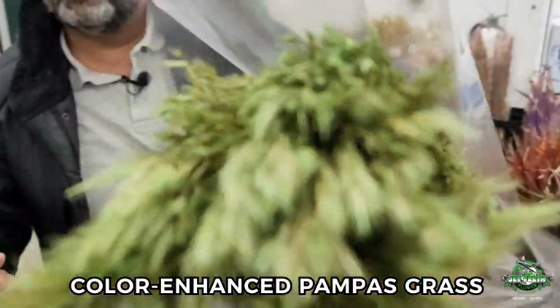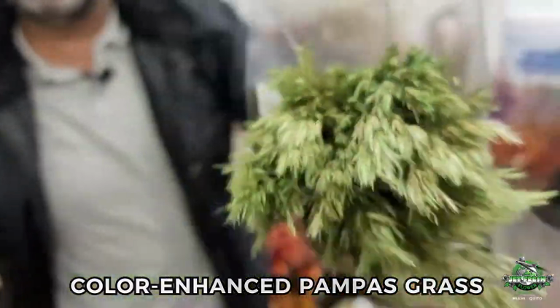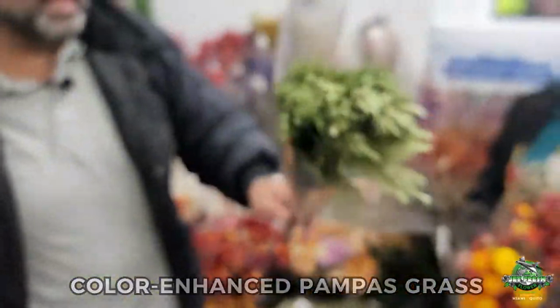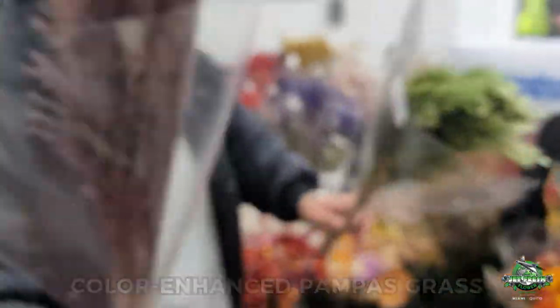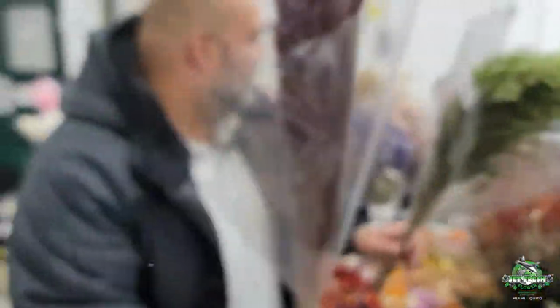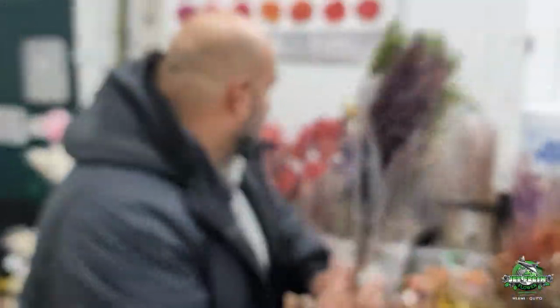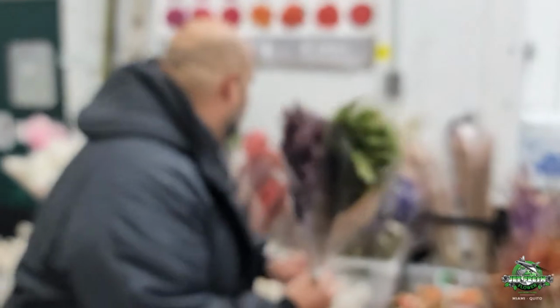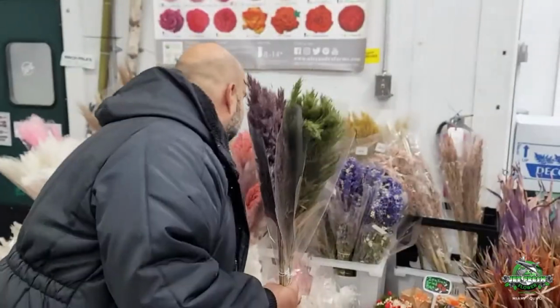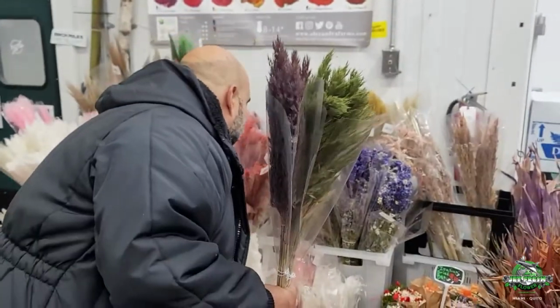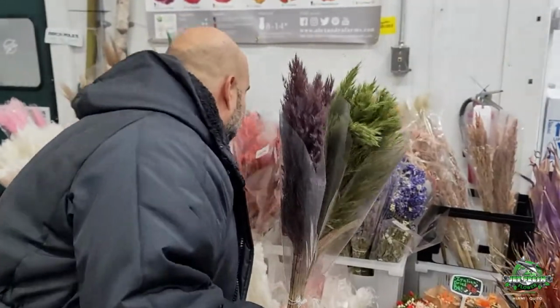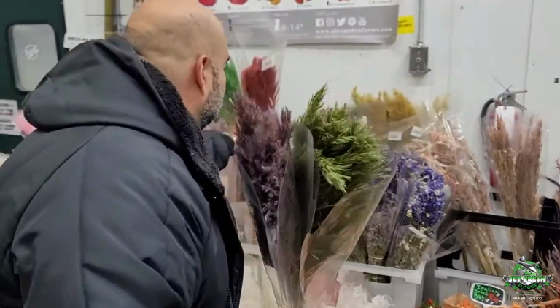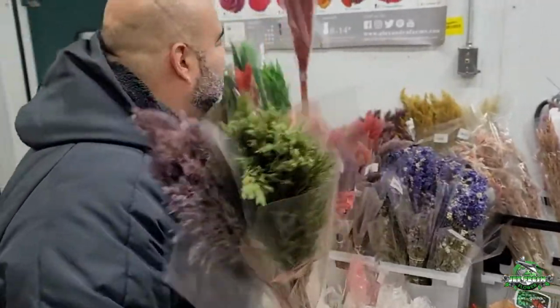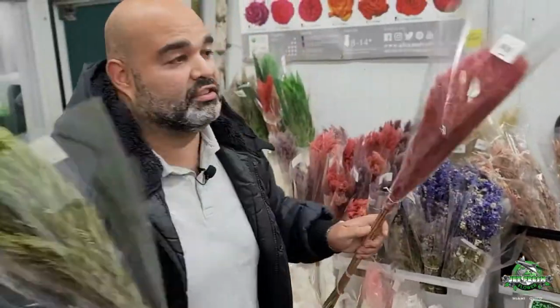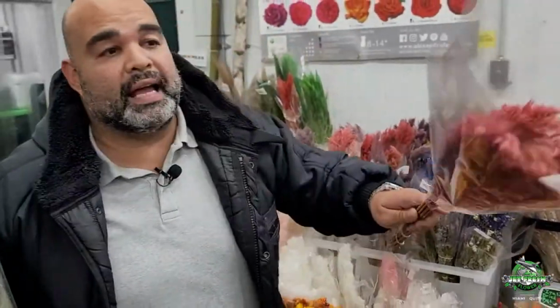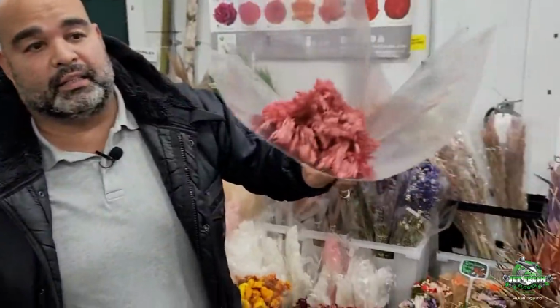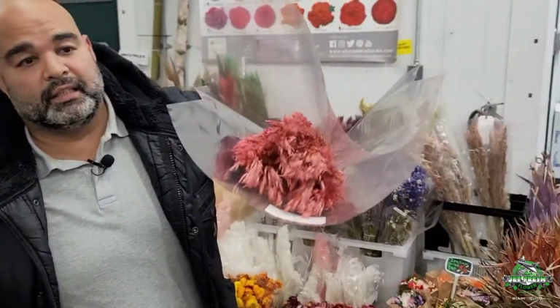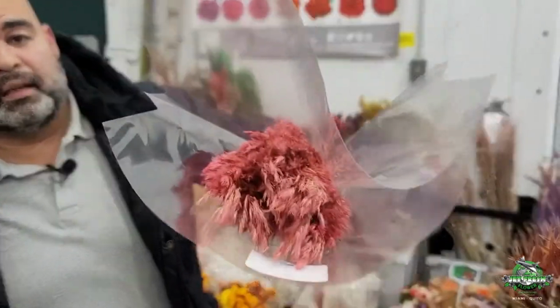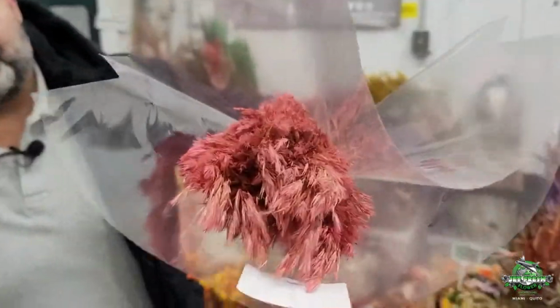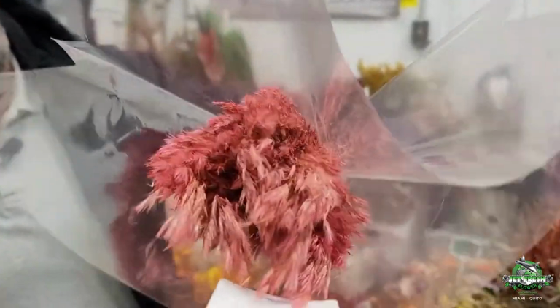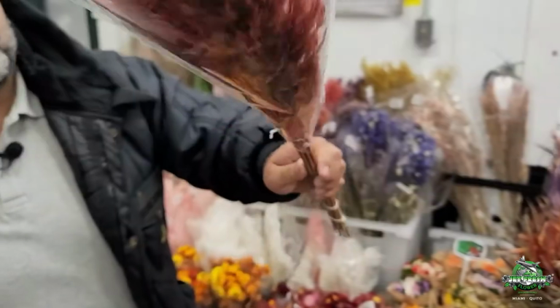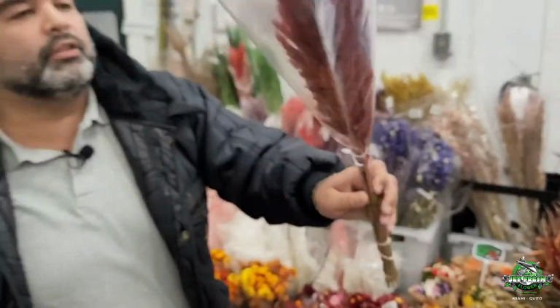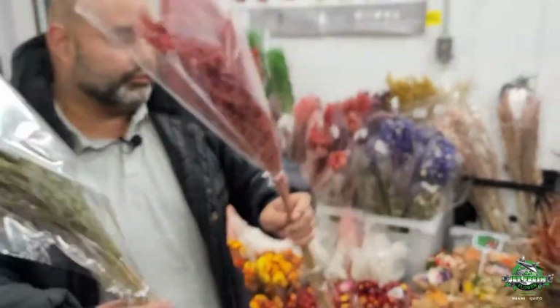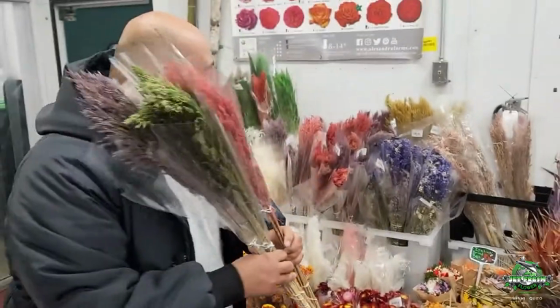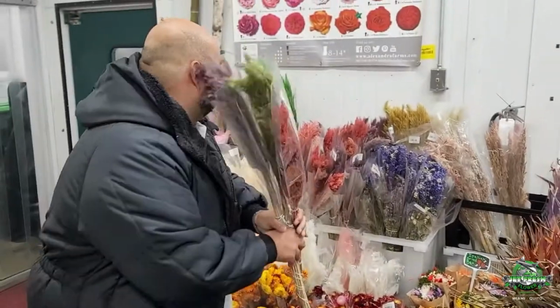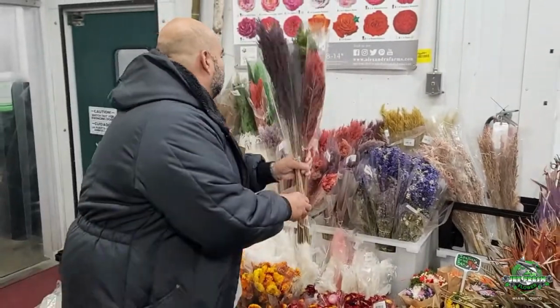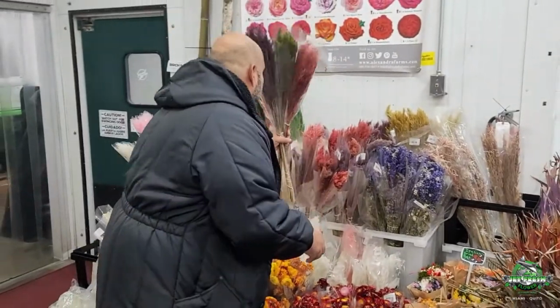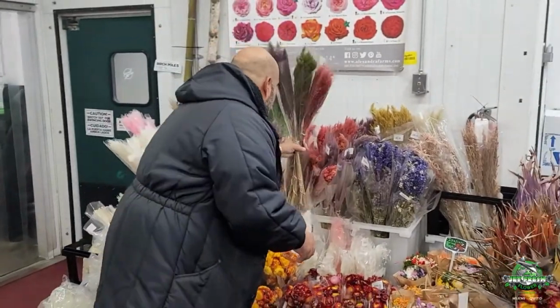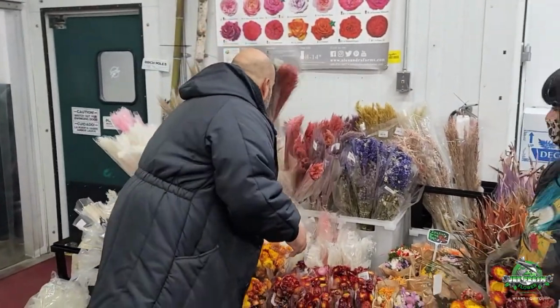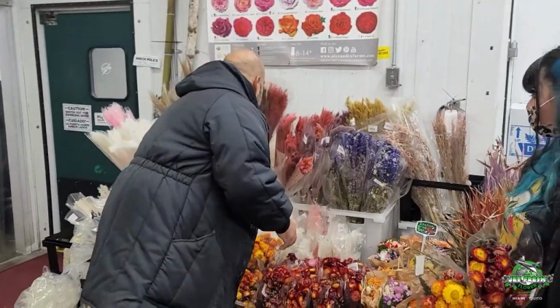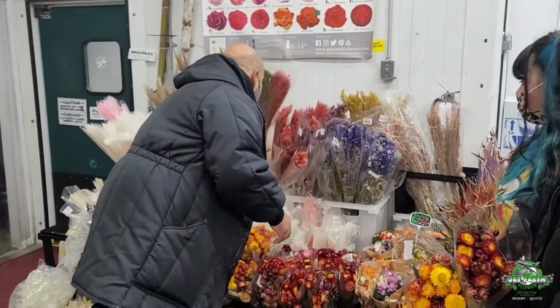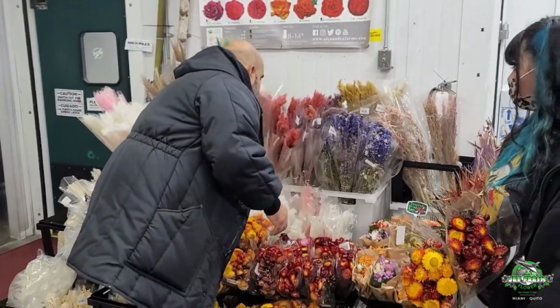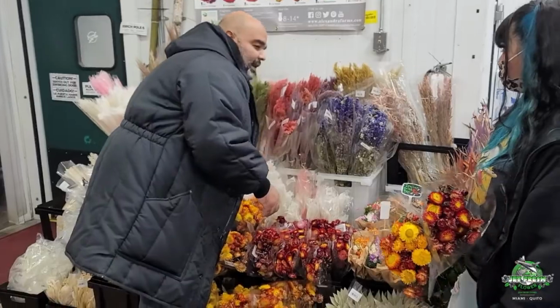This is a lavender colored pampas grass — I'm gonna show you one more because I like this one a lot. This is the red colored pampas grass, really cool. There are various colors: grays, blues, you name it — trying to get unique.